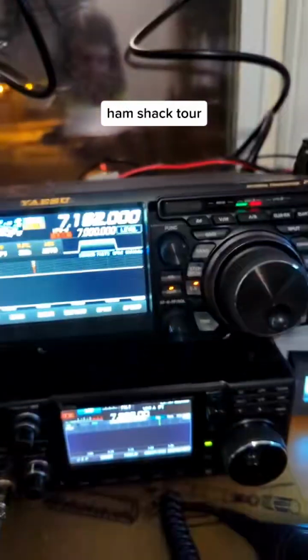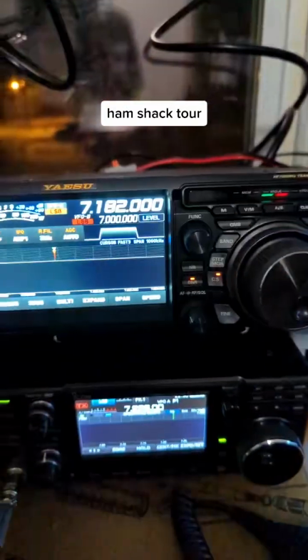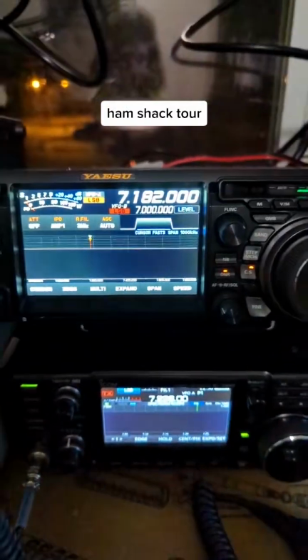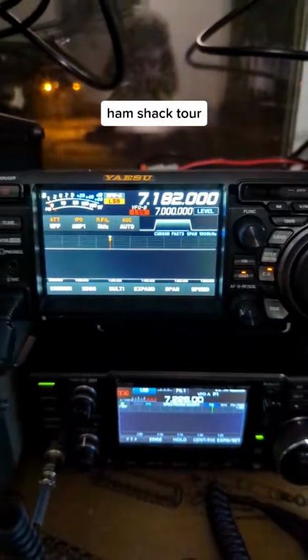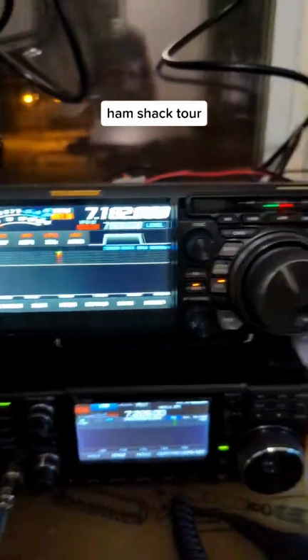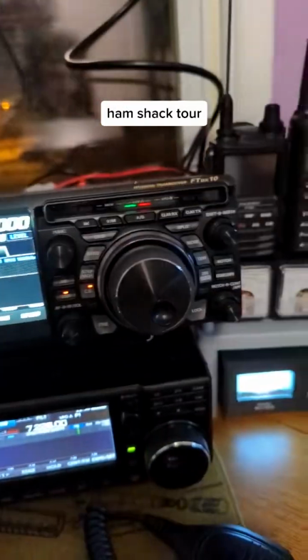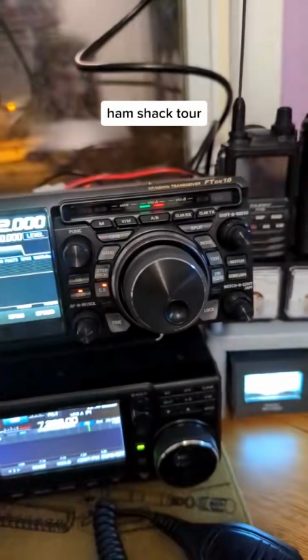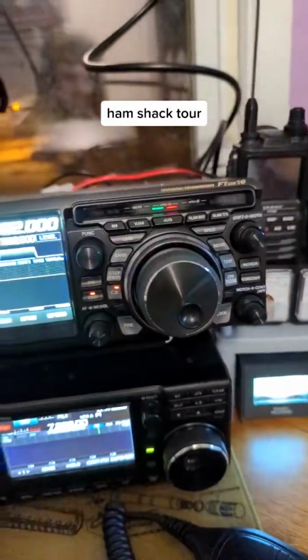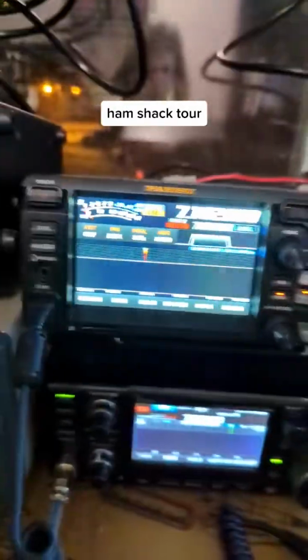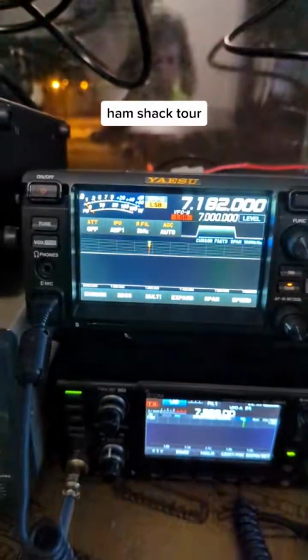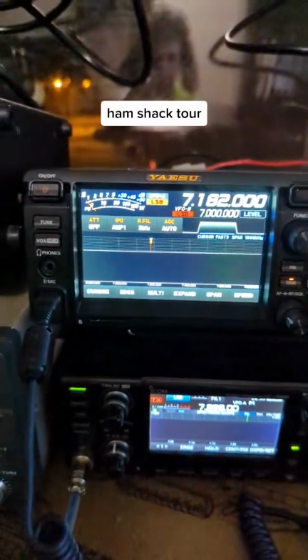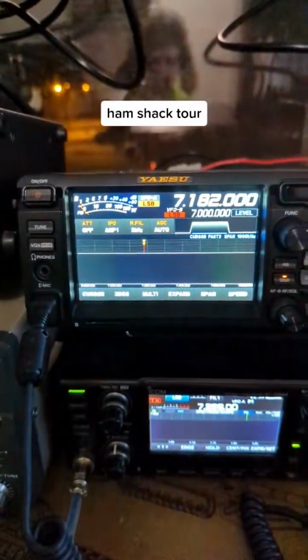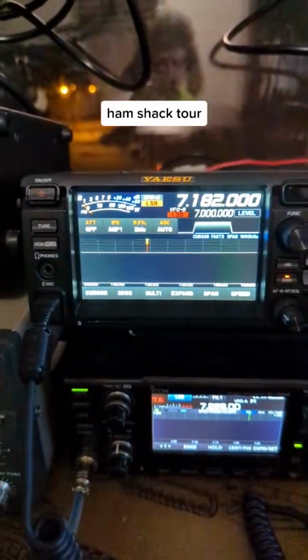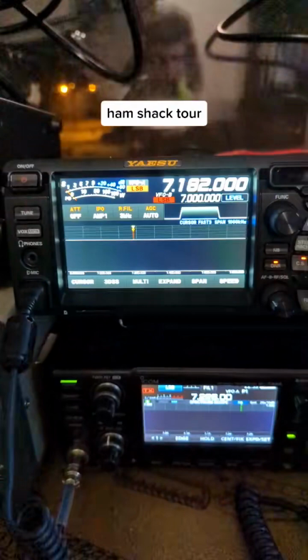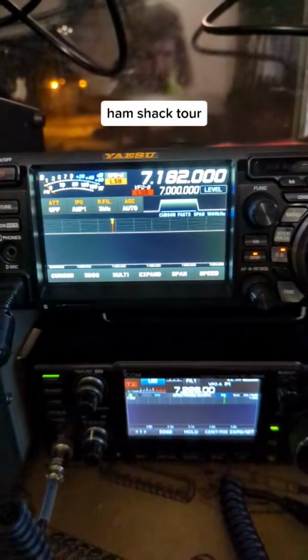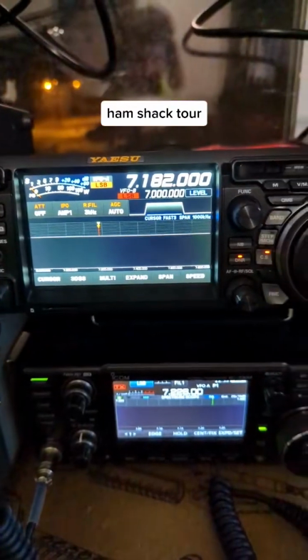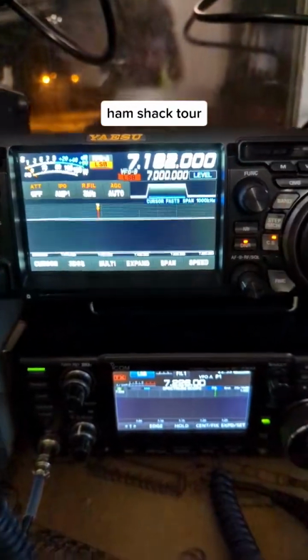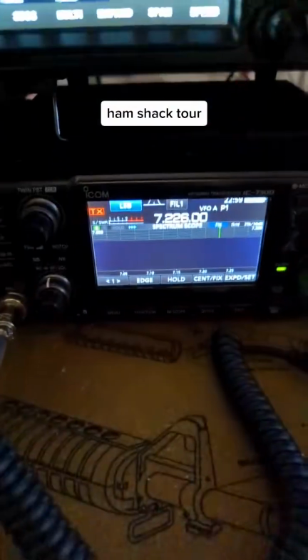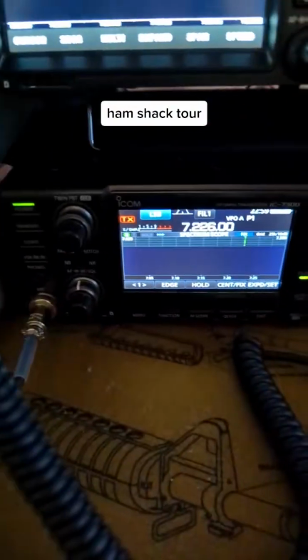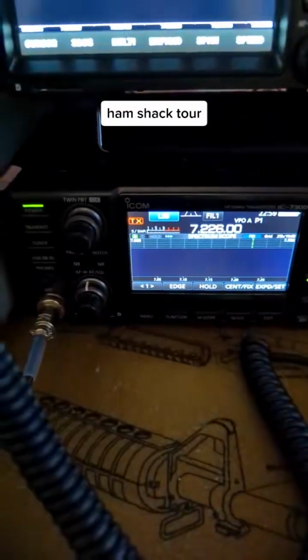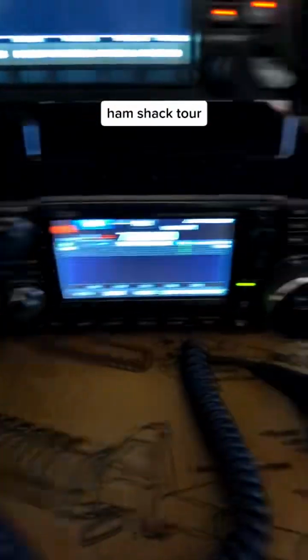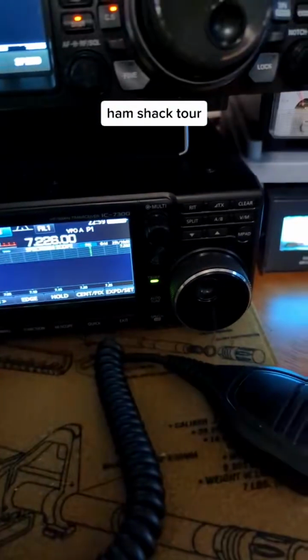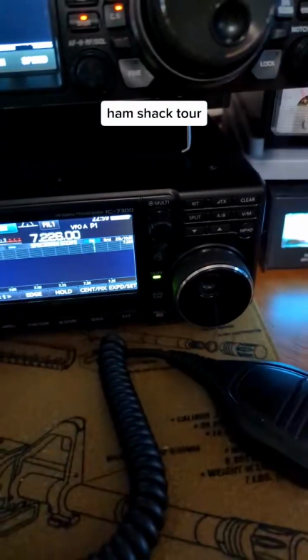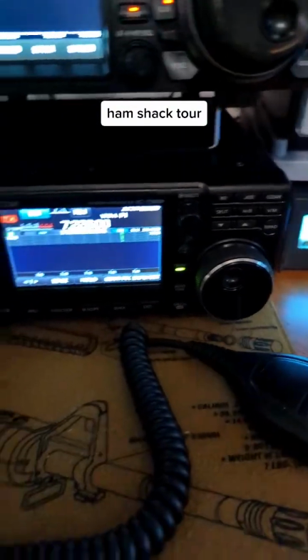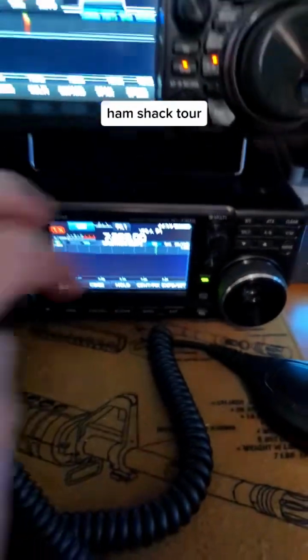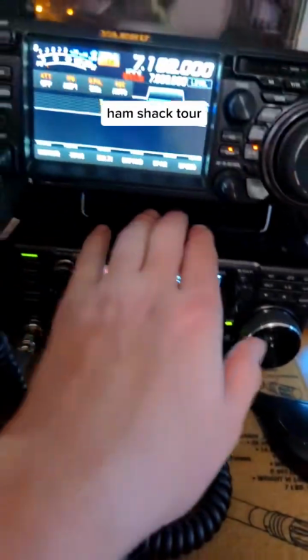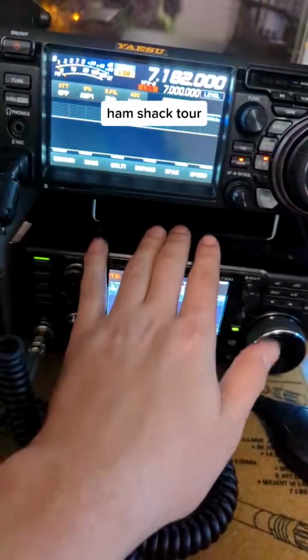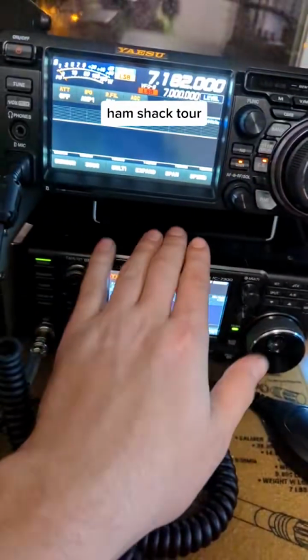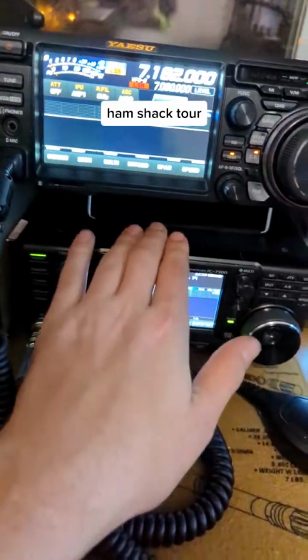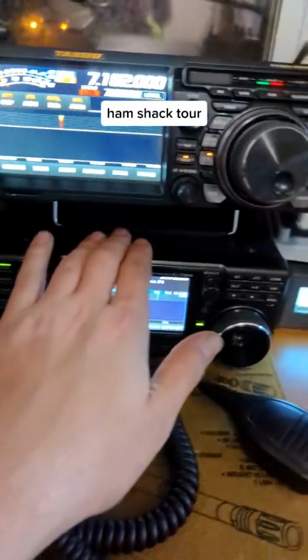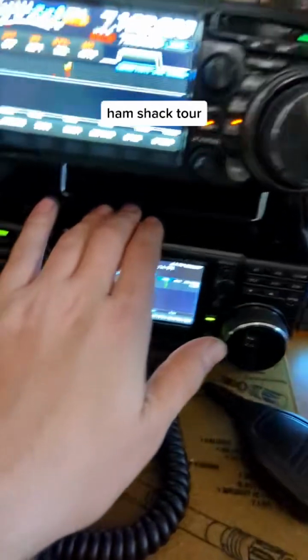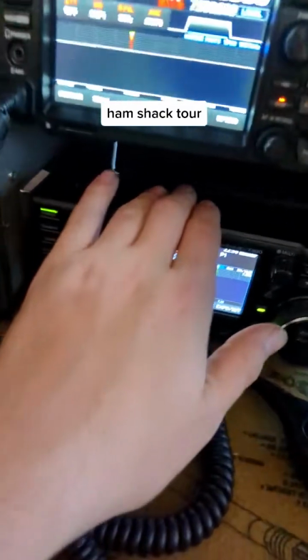That's the Yaesu FT-DX10. It's my best radio so far, arguably. Icom 7300 — she's not mine anymore.